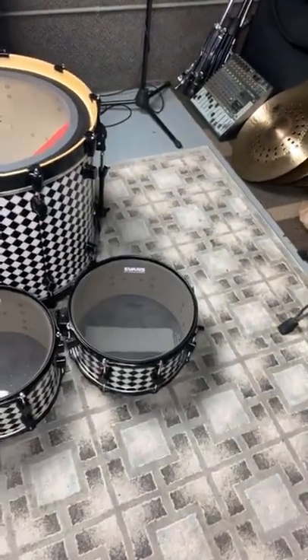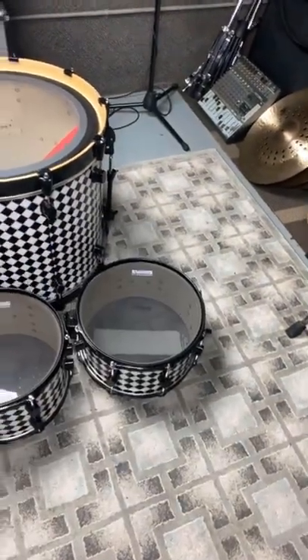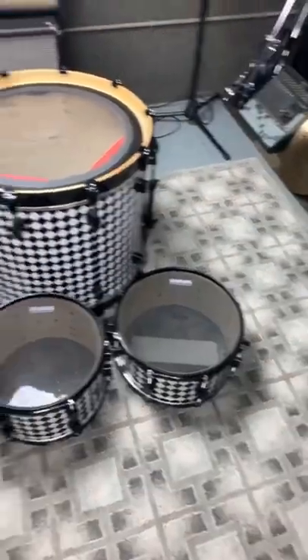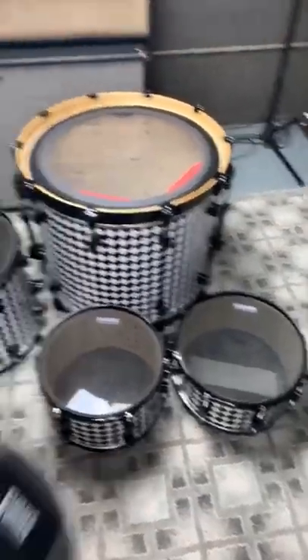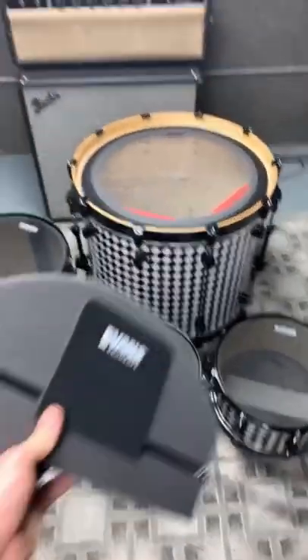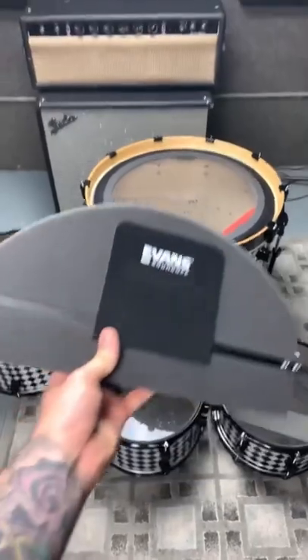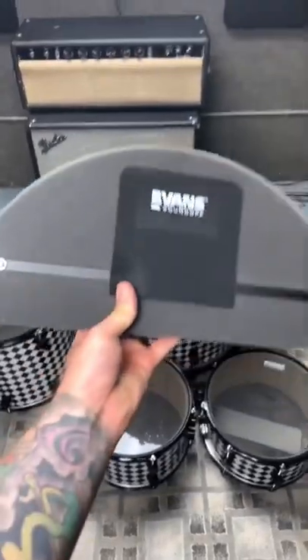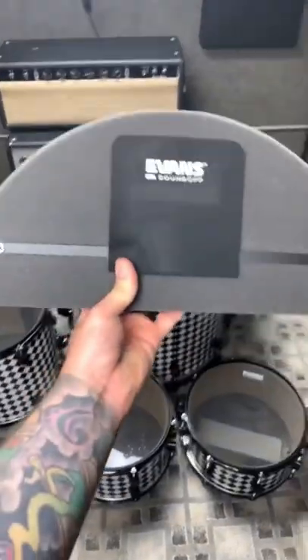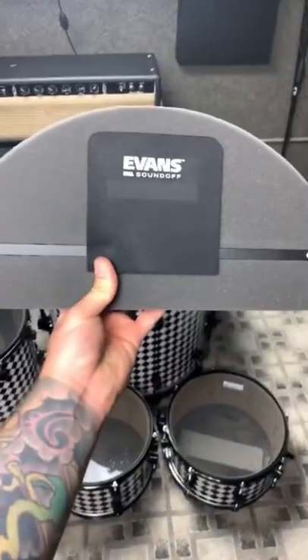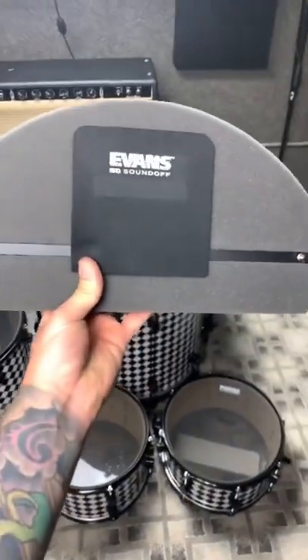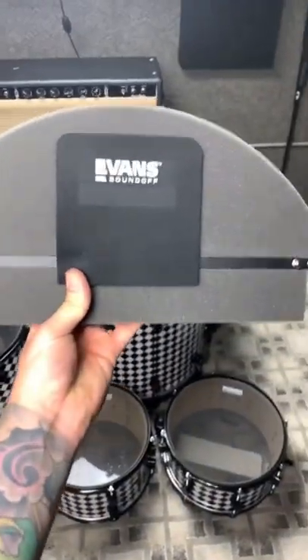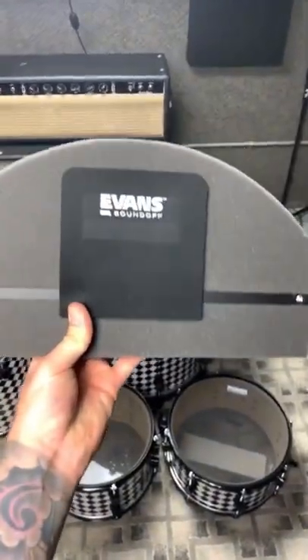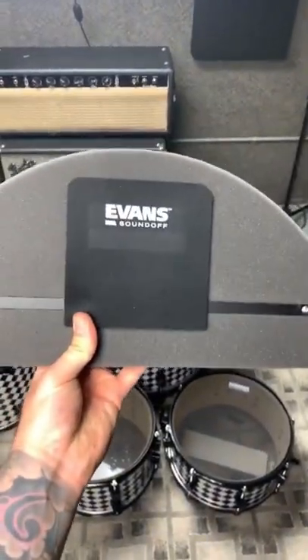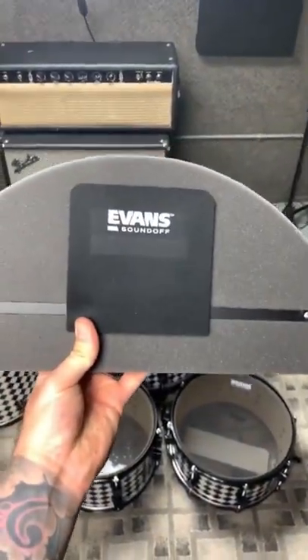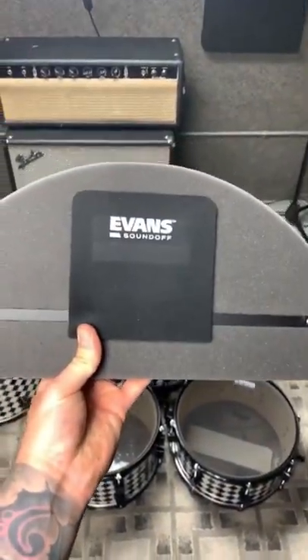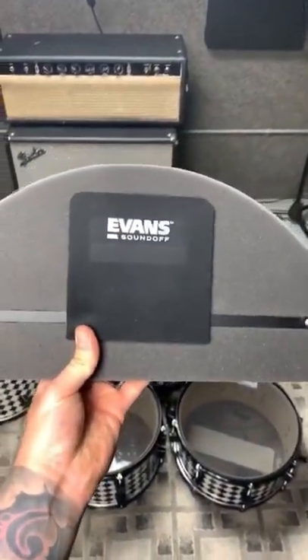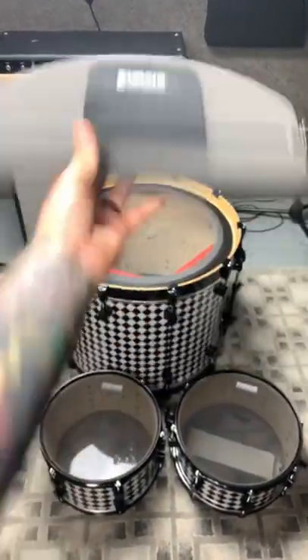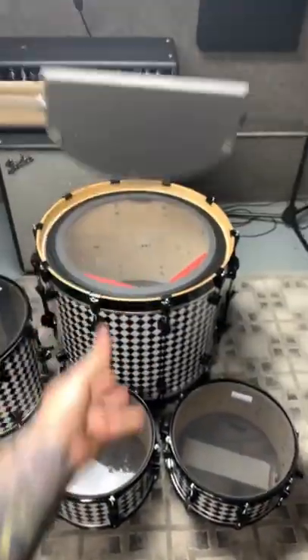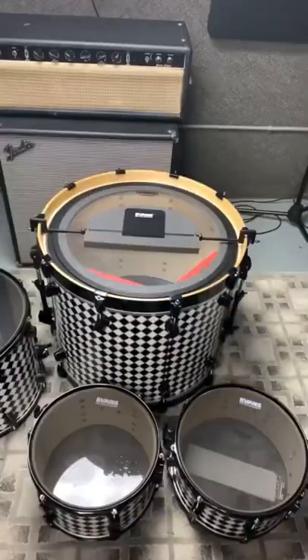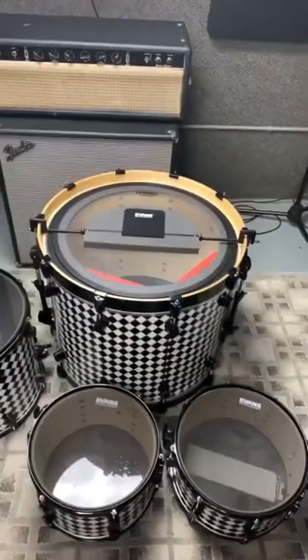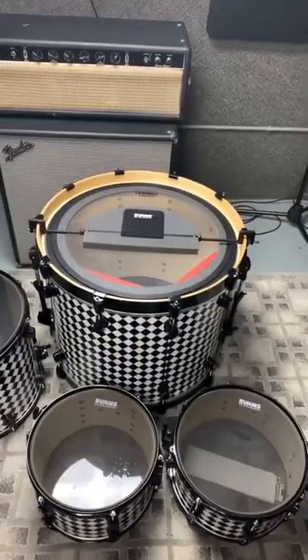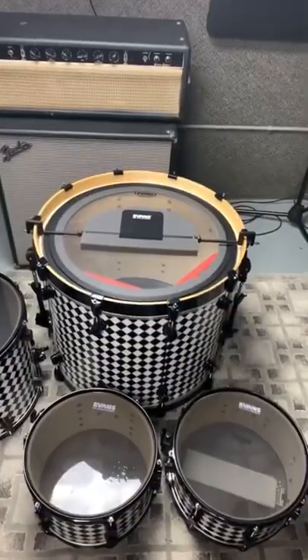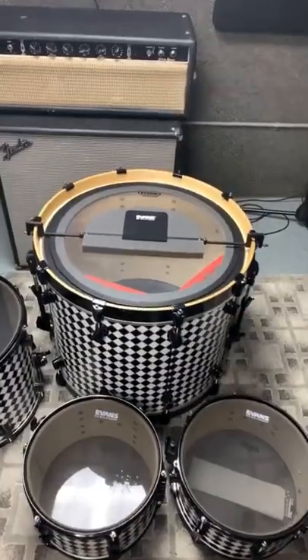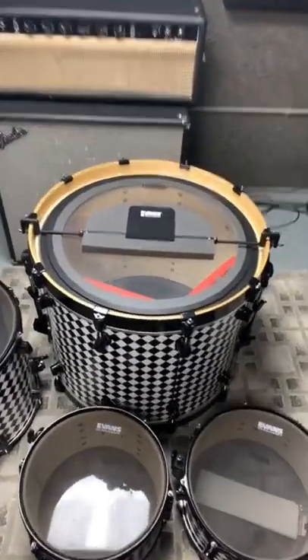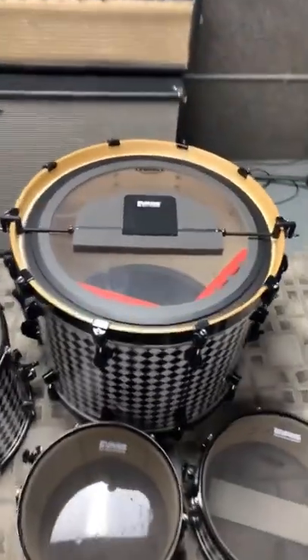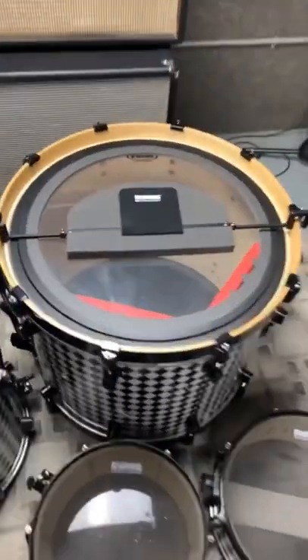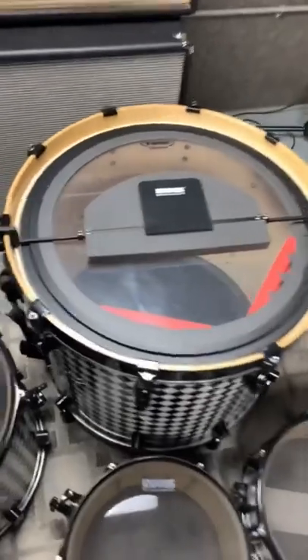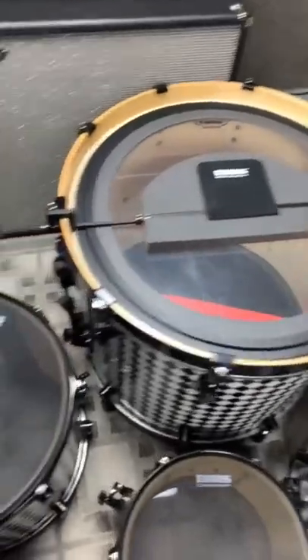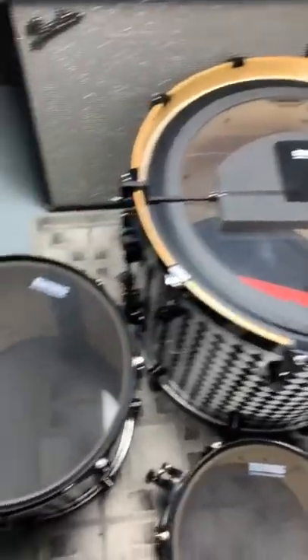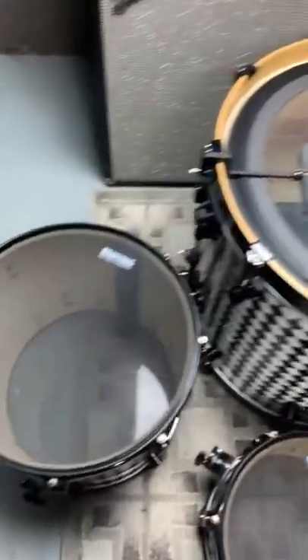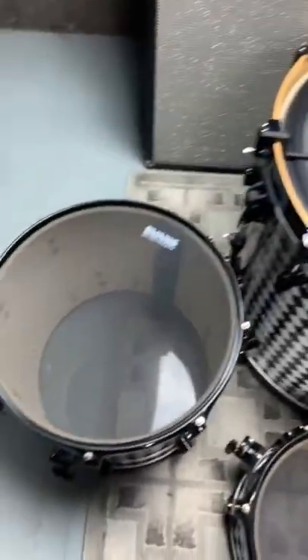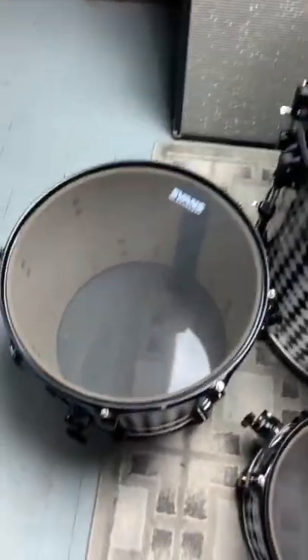For the bass drum I'm using the Universal Bass Mute. This attaches to either end of the hoop and you can adjust it anywhere from a 22 to a 26 inch bass drum.